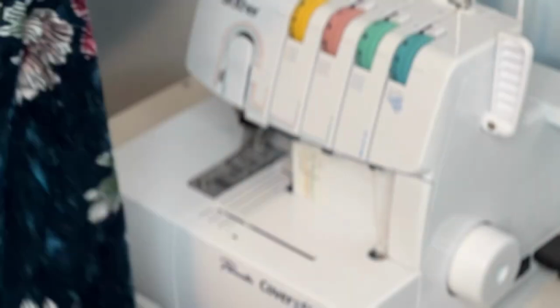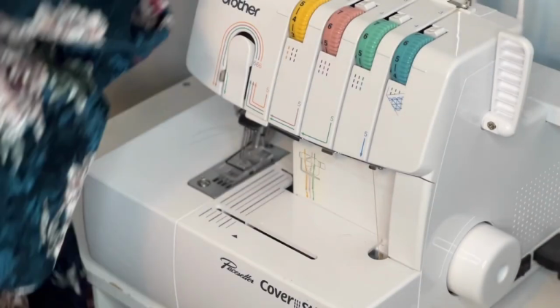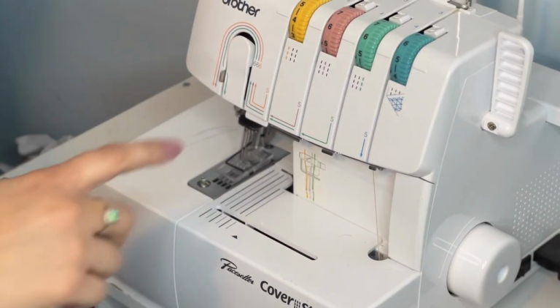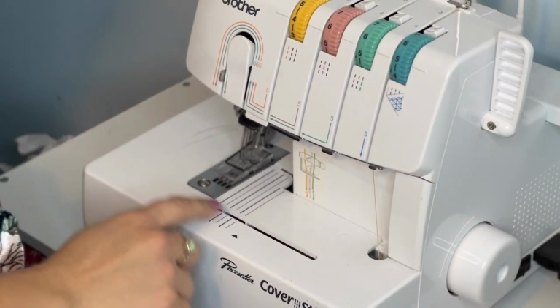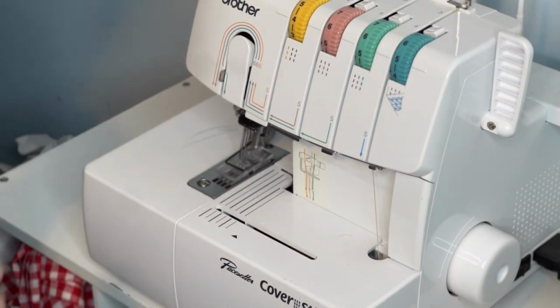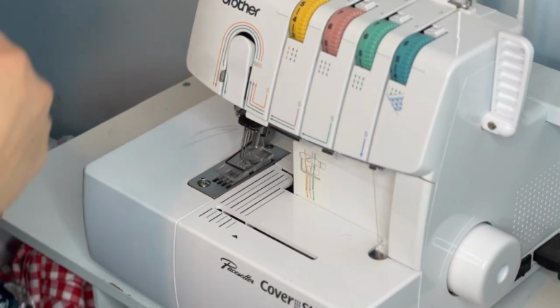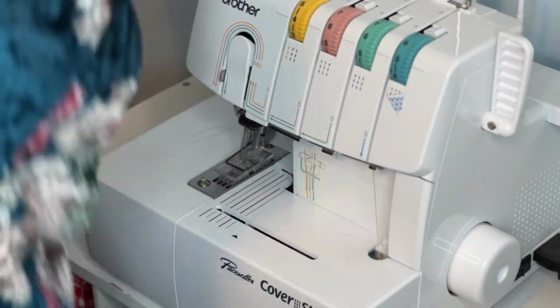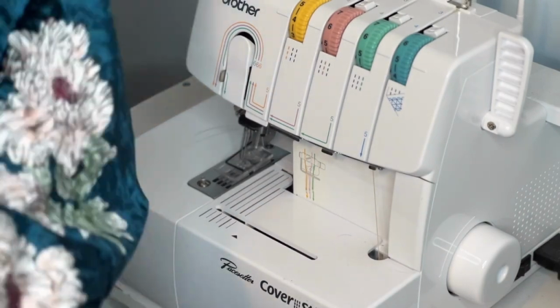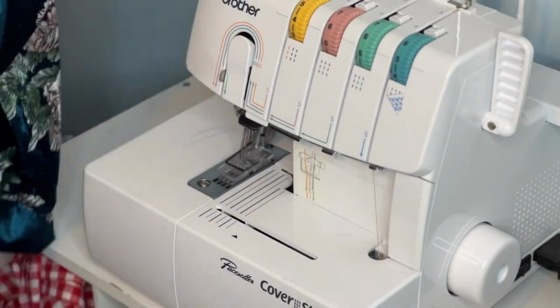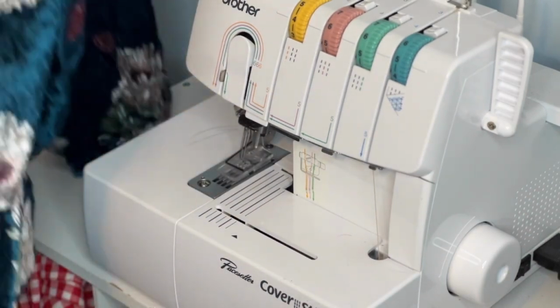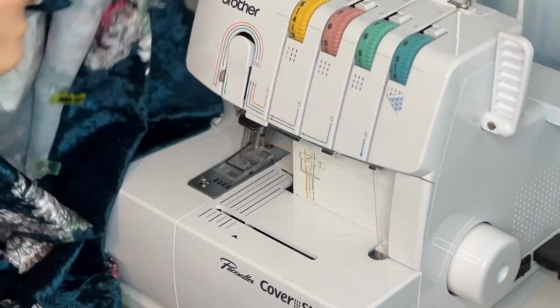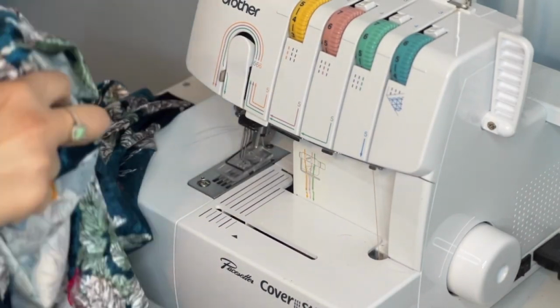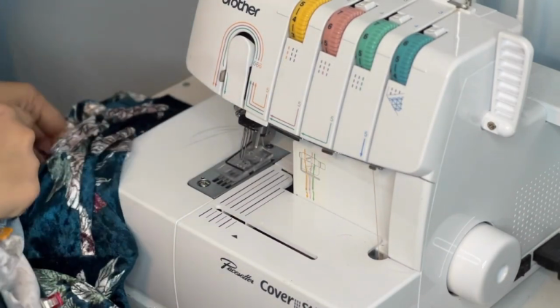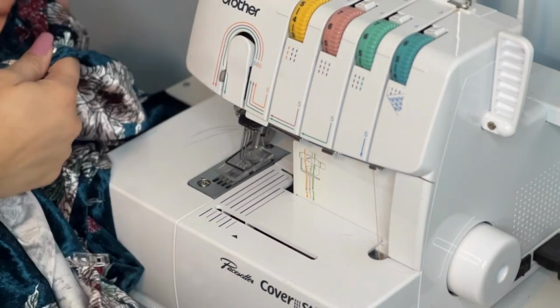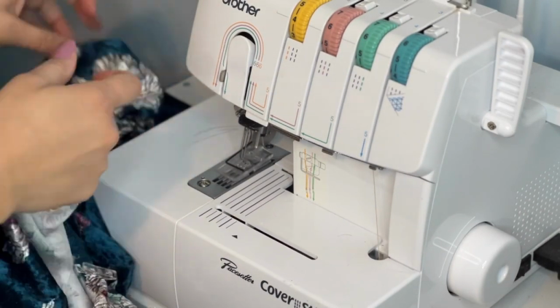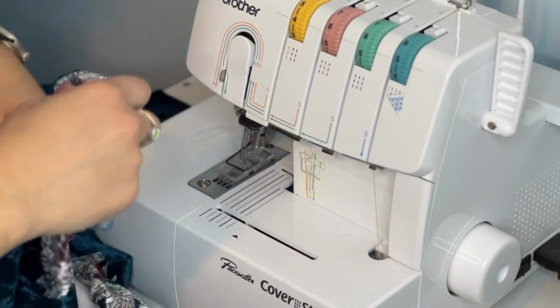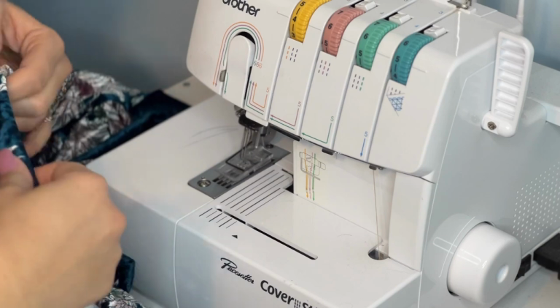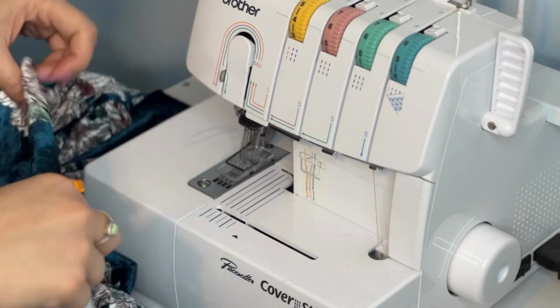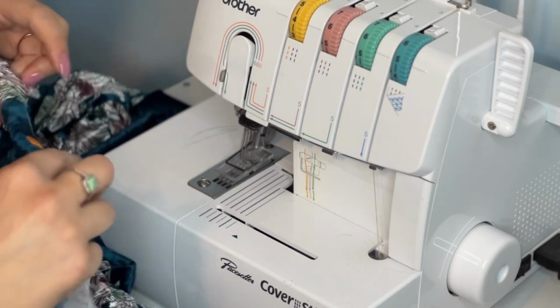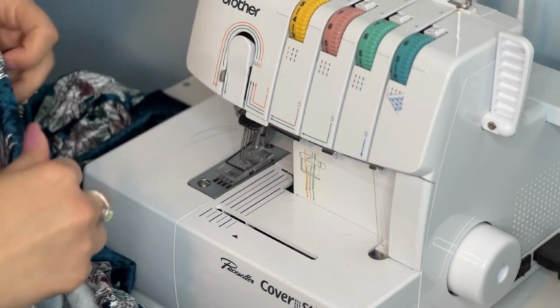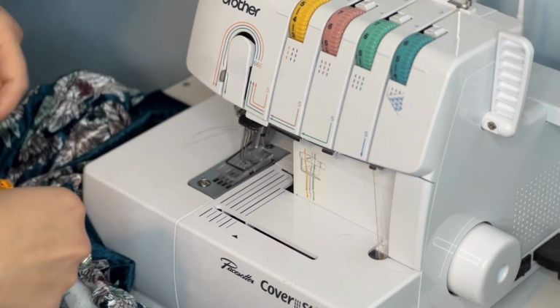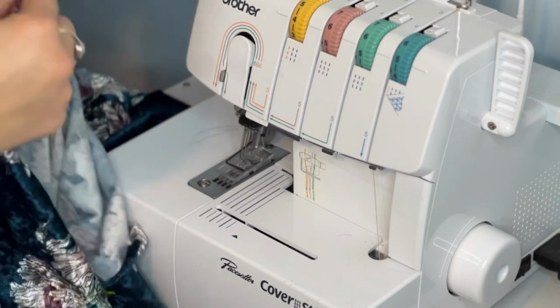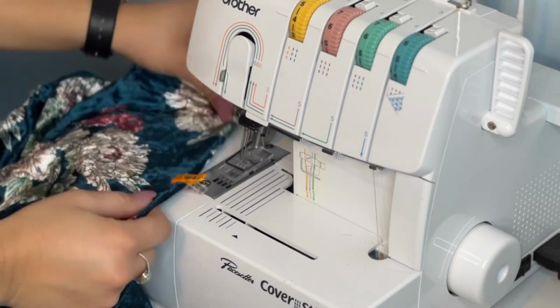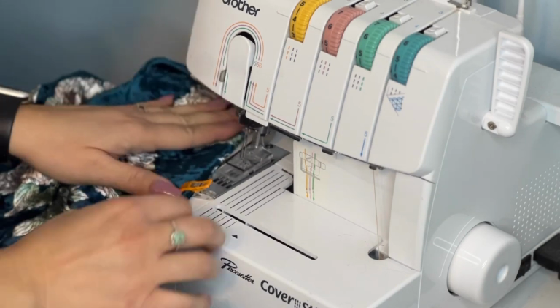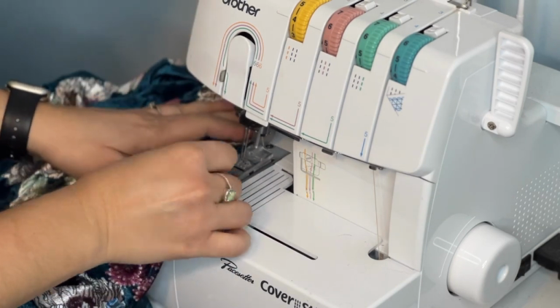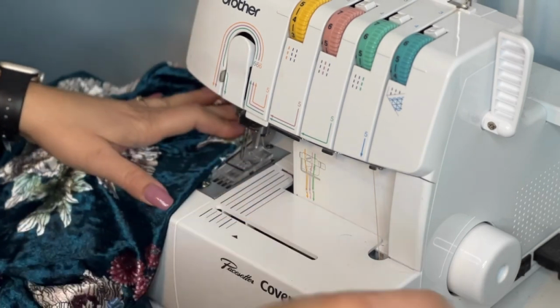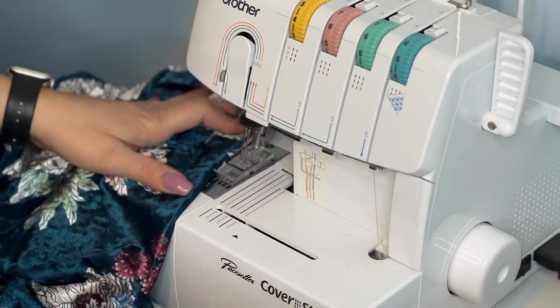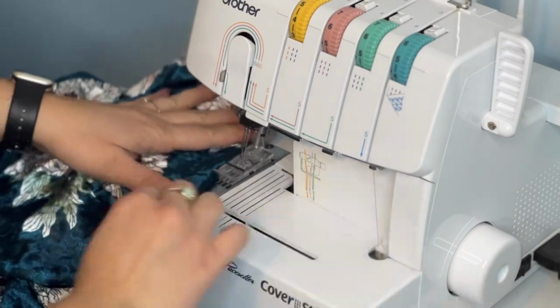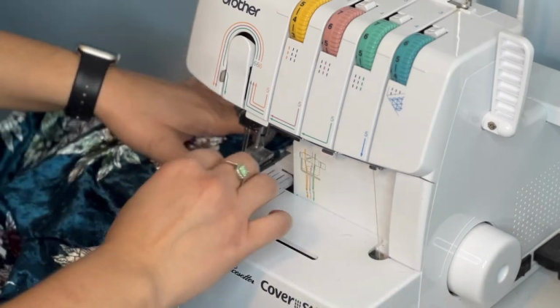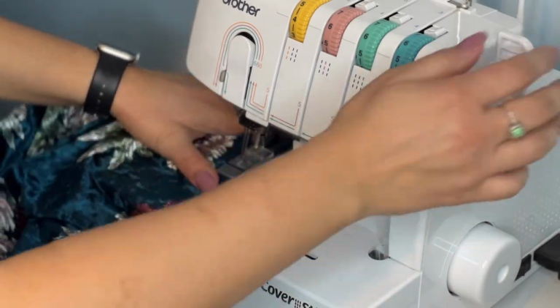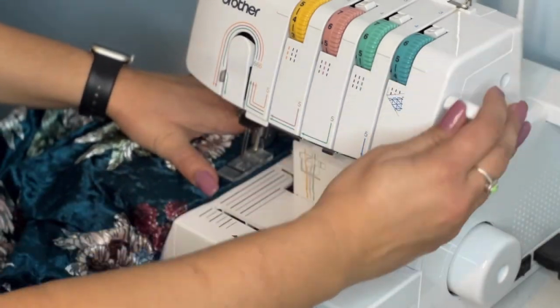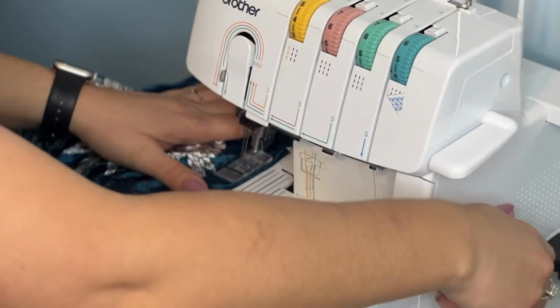I am using my cover stitch for hemming — I love using the cover stitch. But you do not have to use a cover stitch; you can use your sewing machine on a triple stitch, a zigzag stitch, a double needle, or something like that.